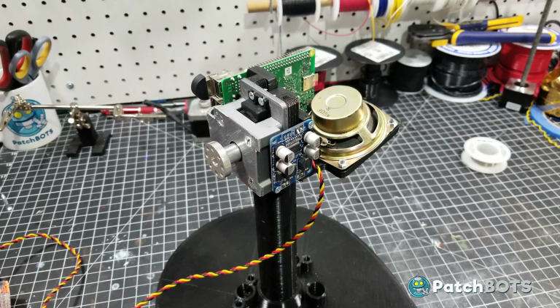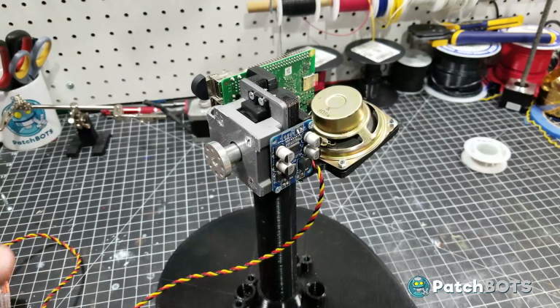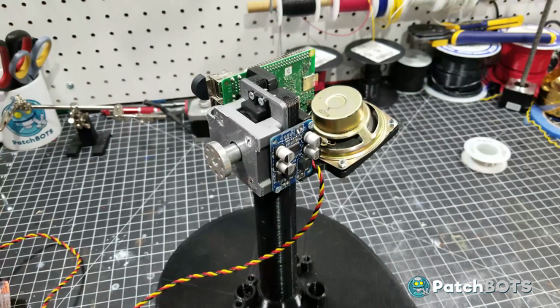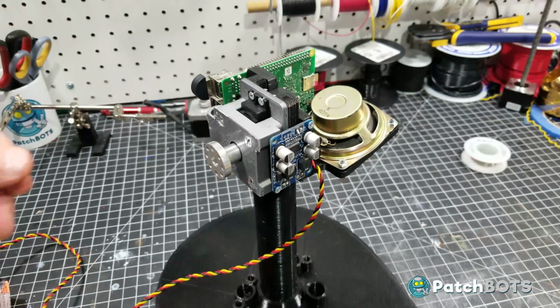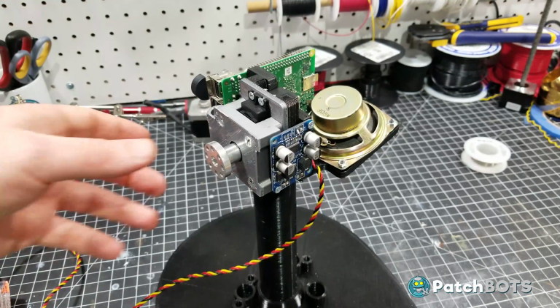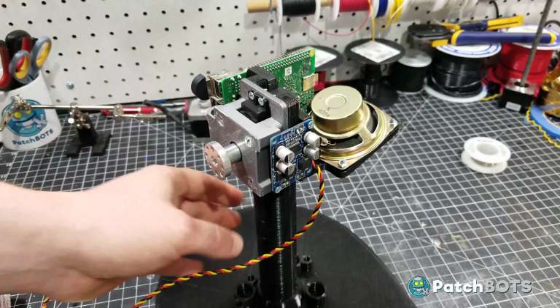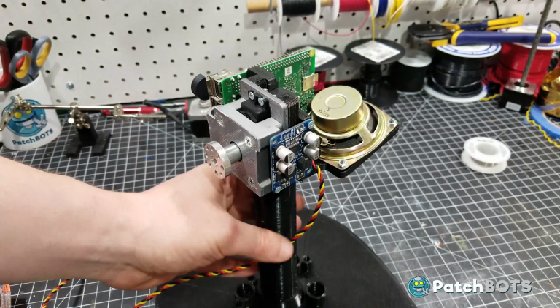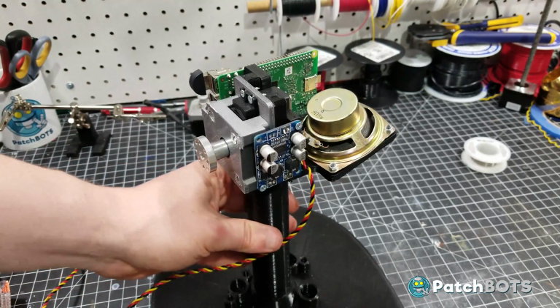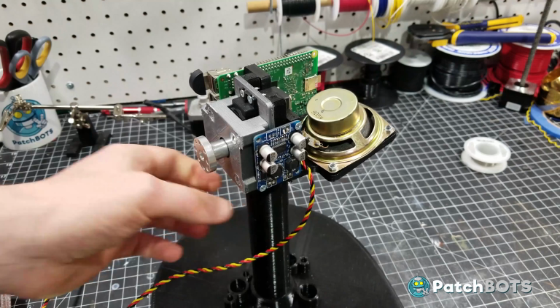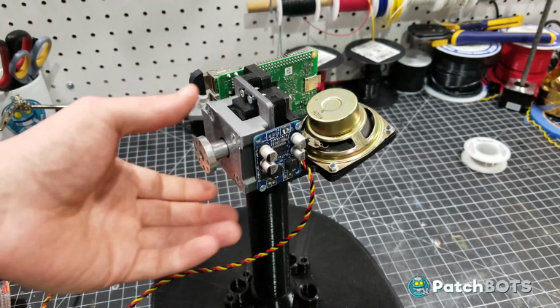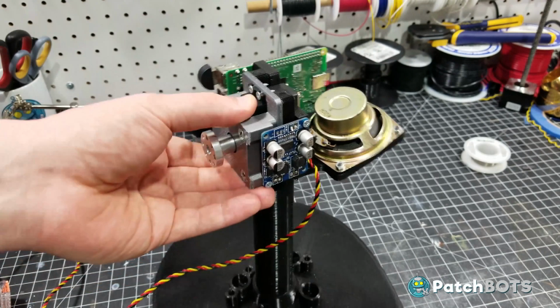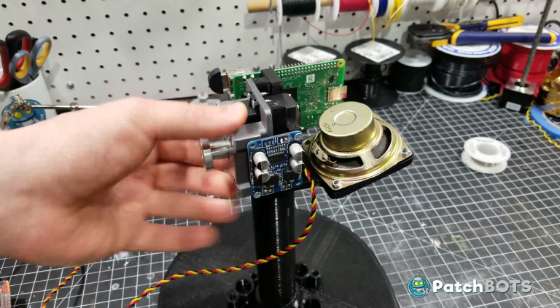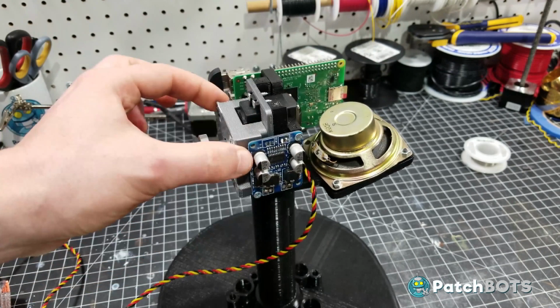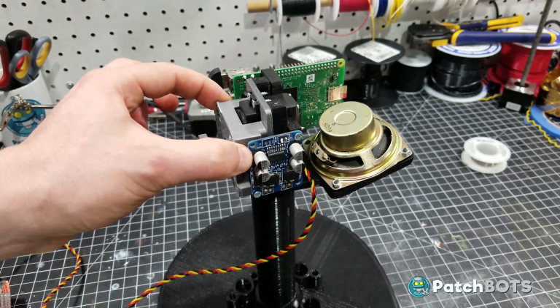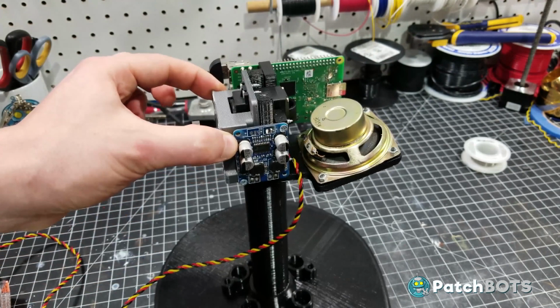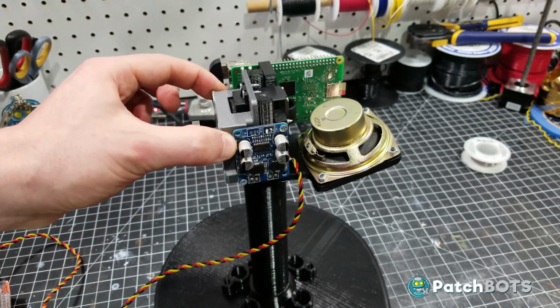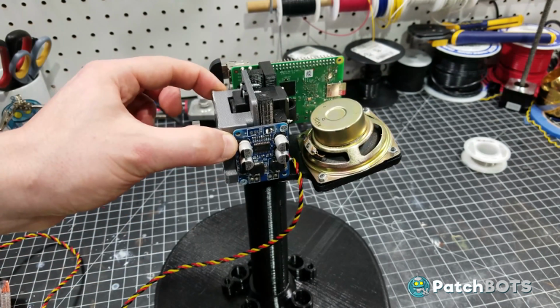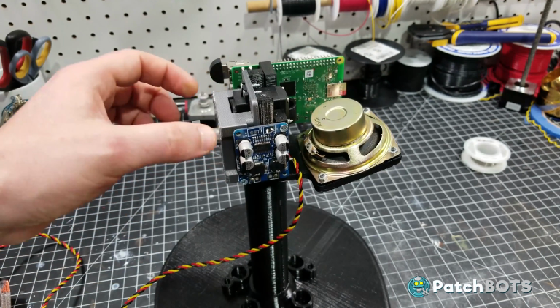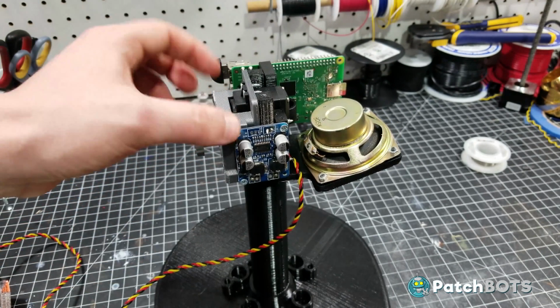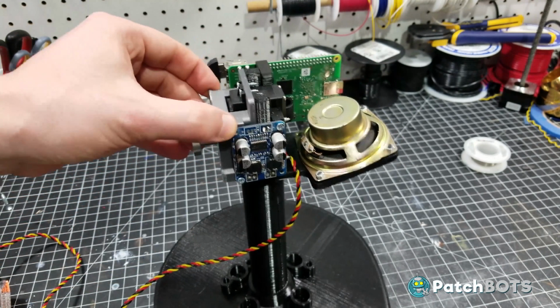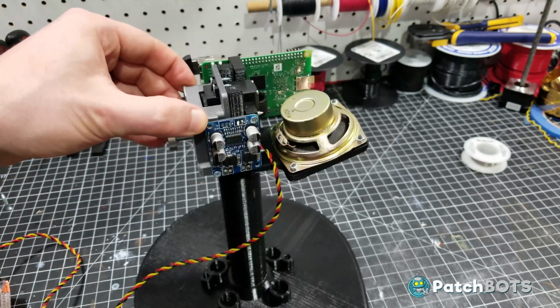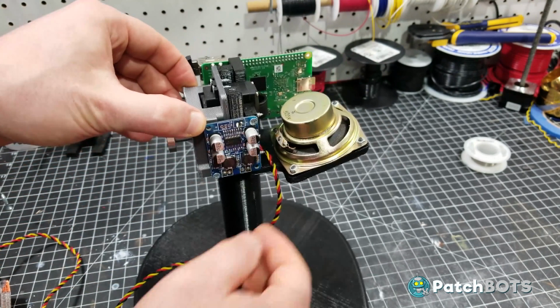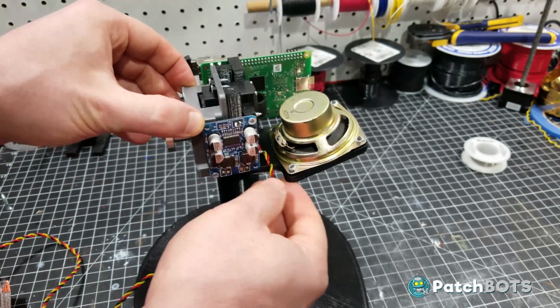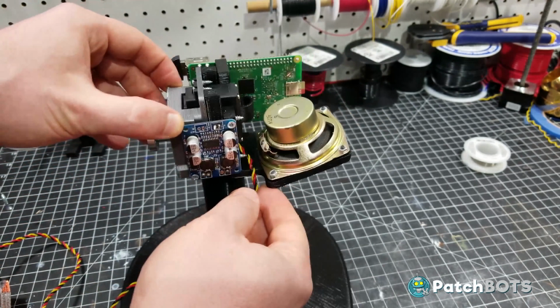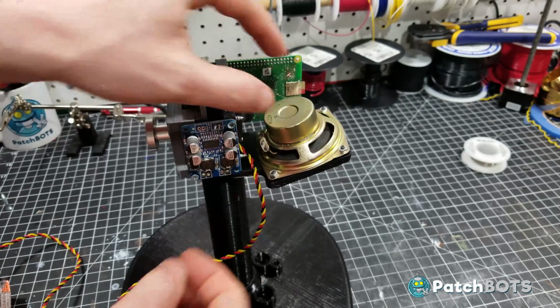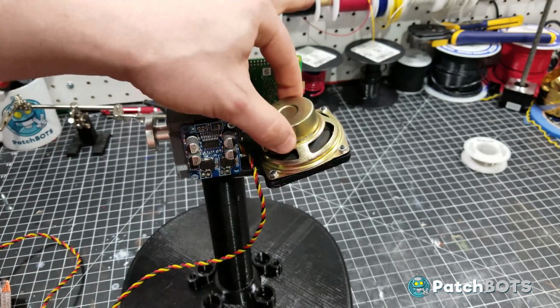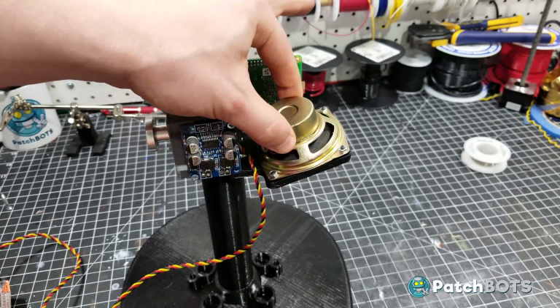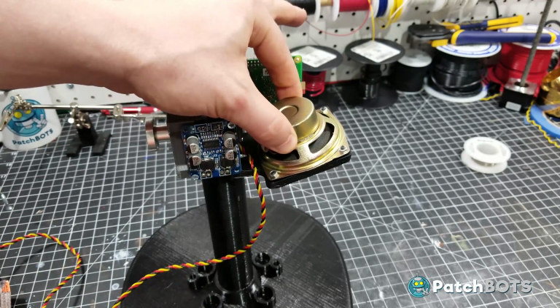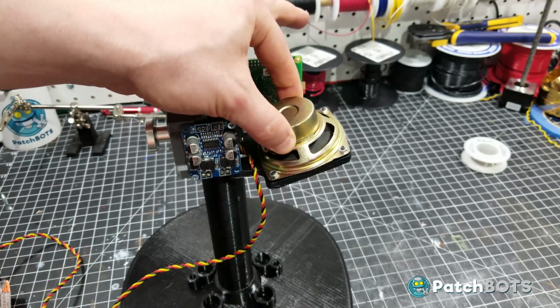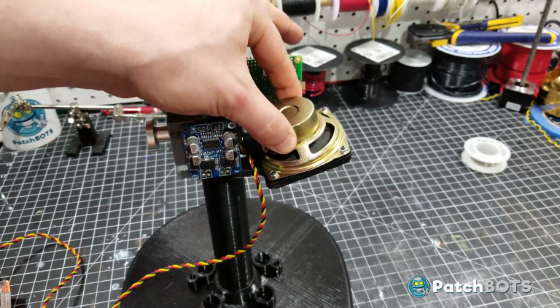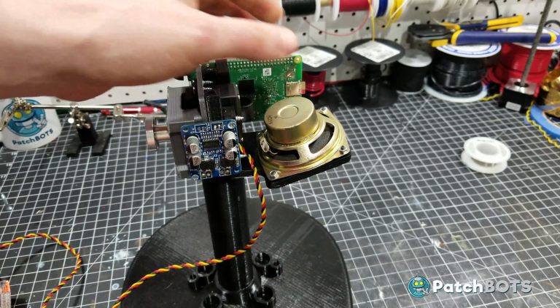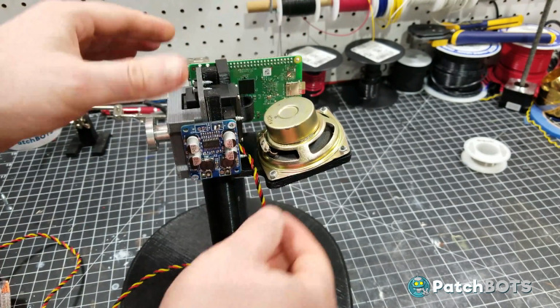Here's the full hardware setup attached to the neck. You can see I have the printed servo block here and a new speaker mount here. I changed out the speaker for a readily available one.